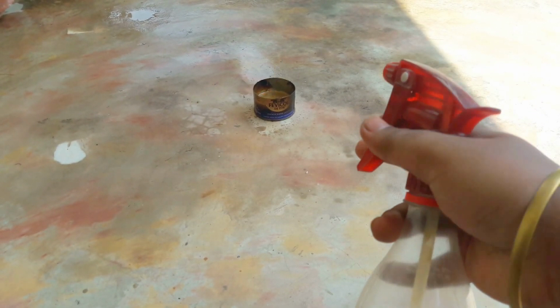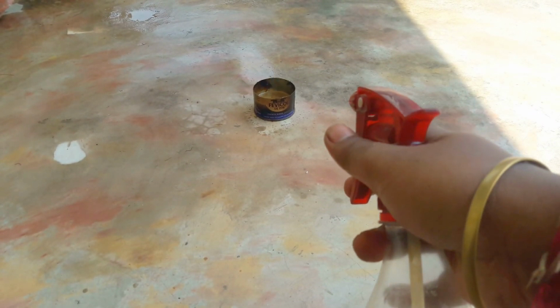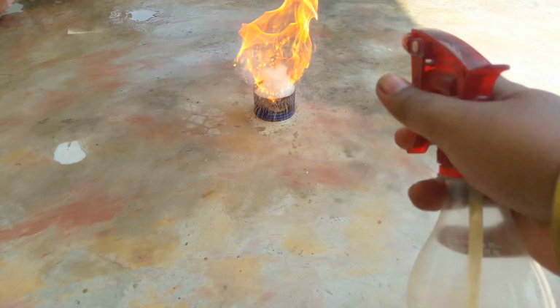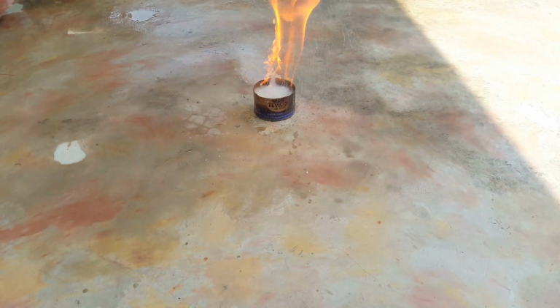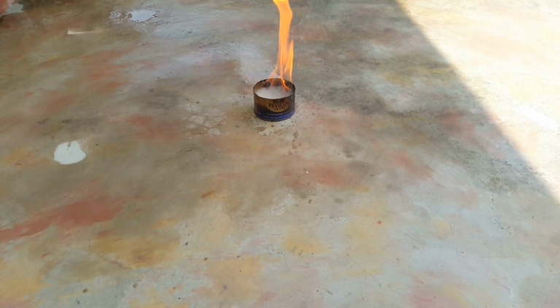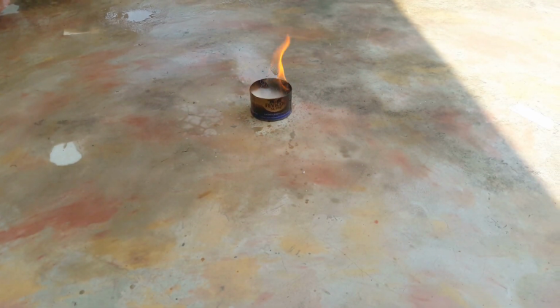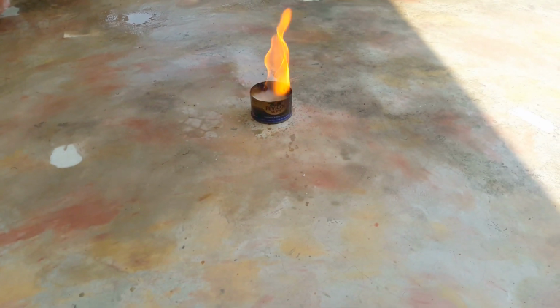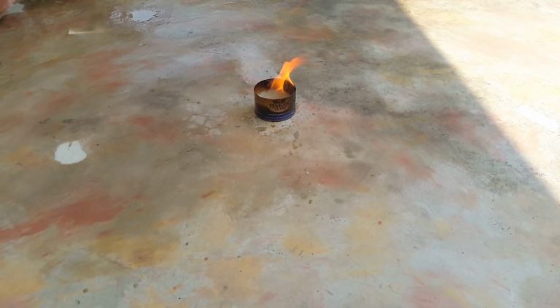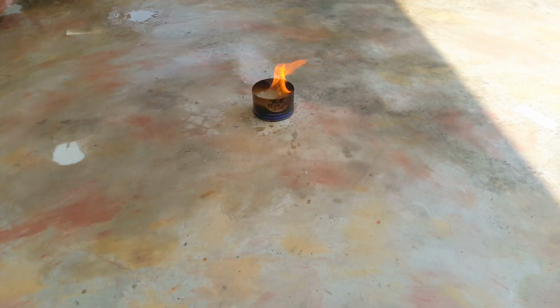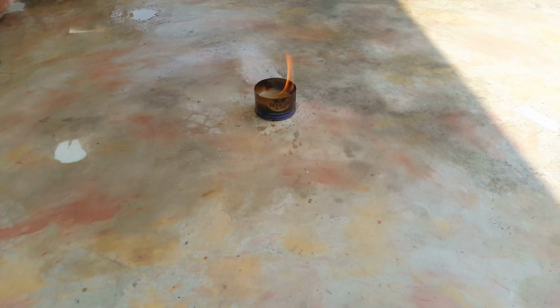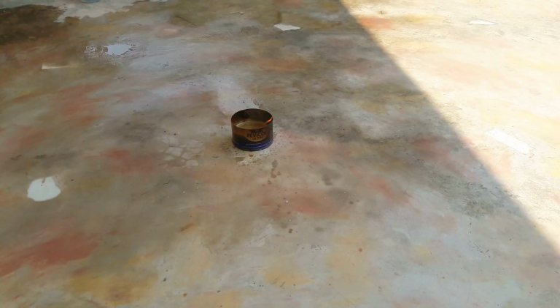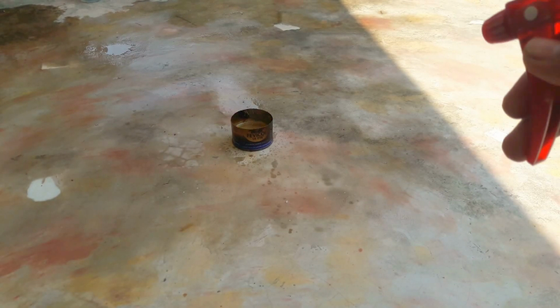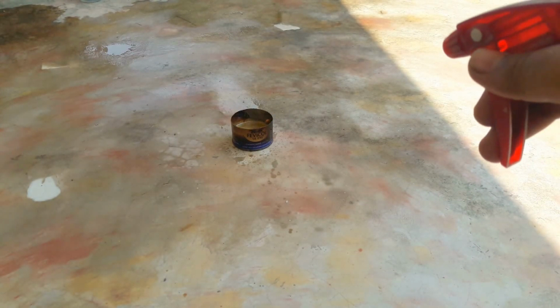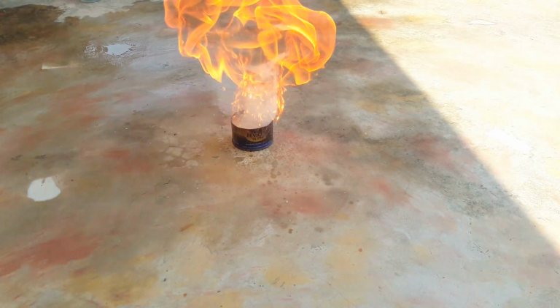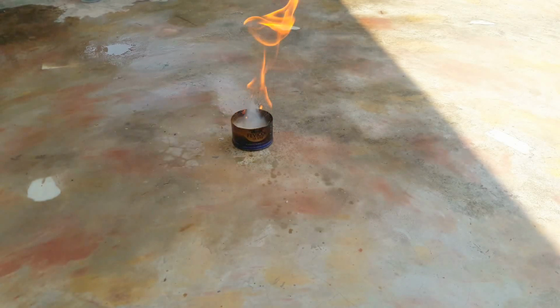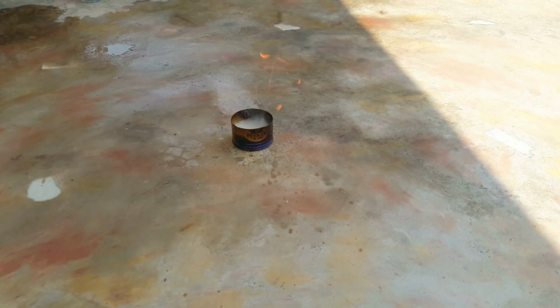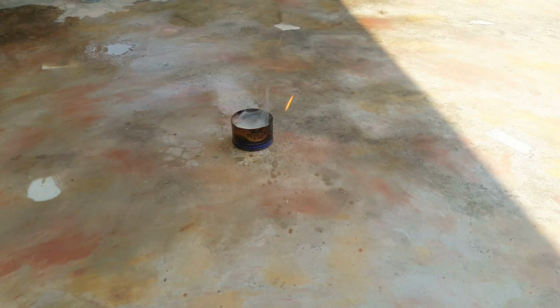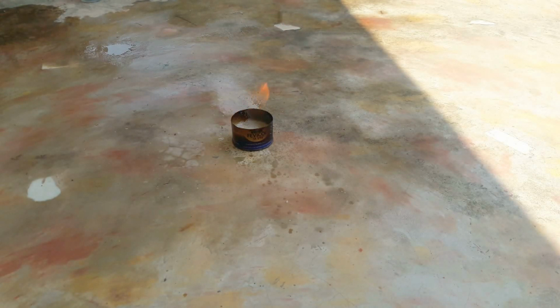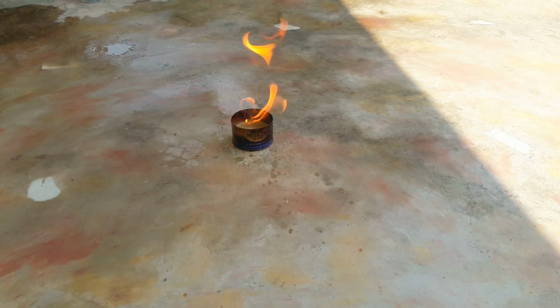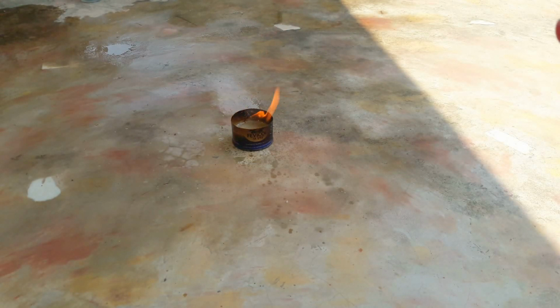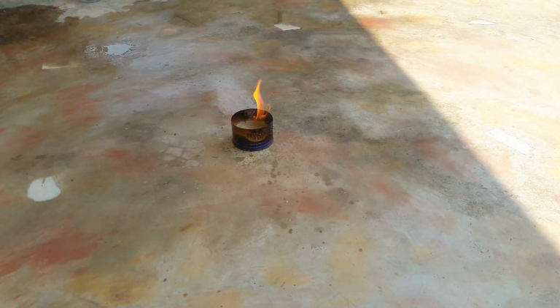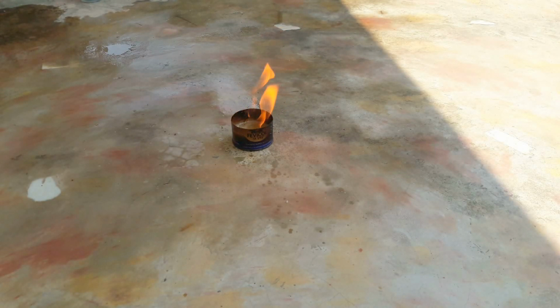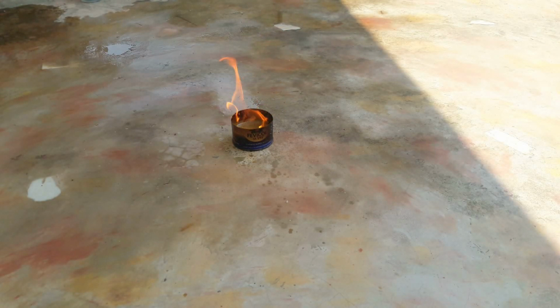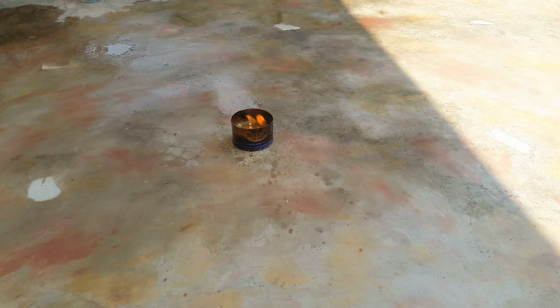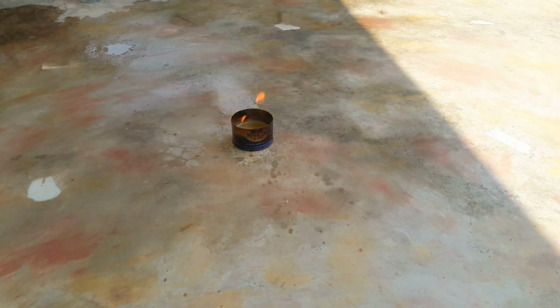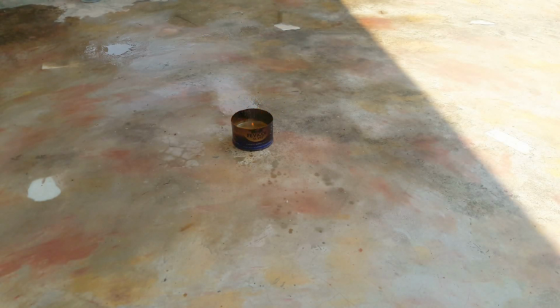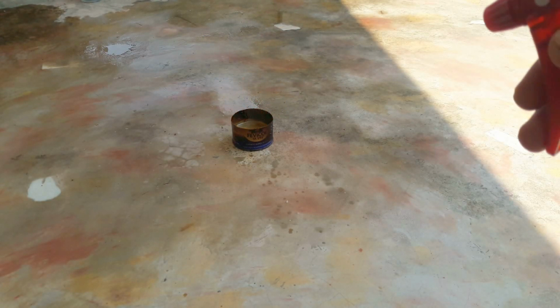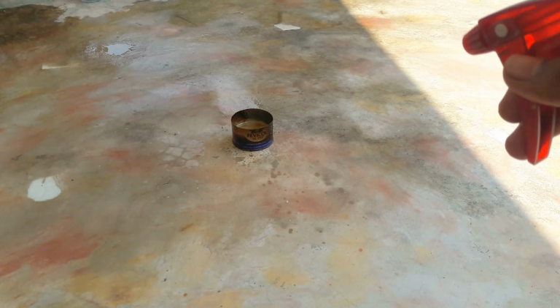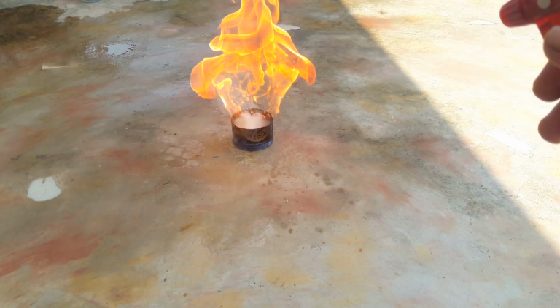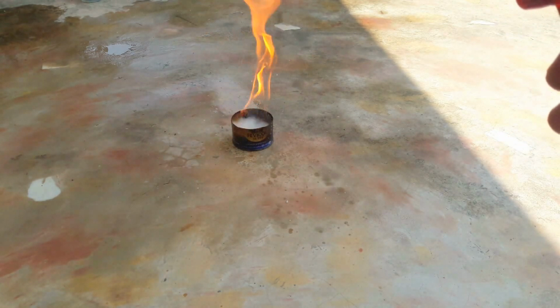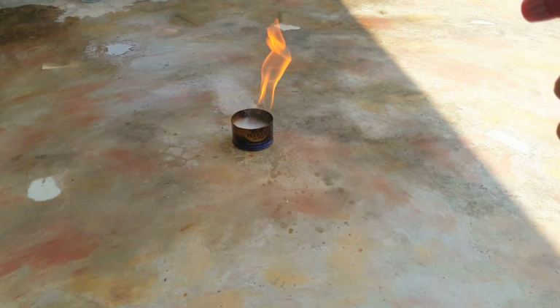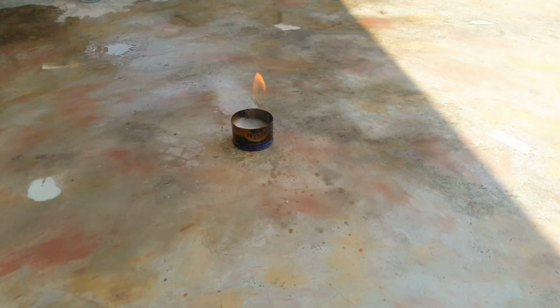Now I grab a water bottle and spray a little amount of water. See, this is only plain water, nothing else. A small amount of water creates a big fireball.